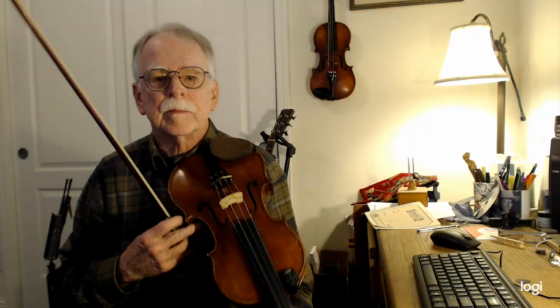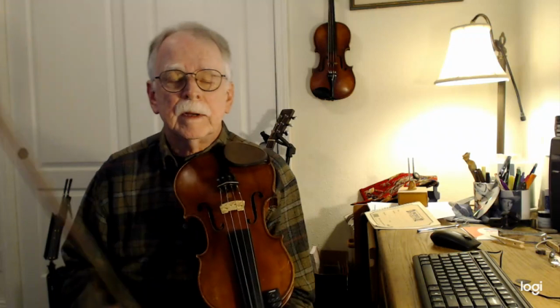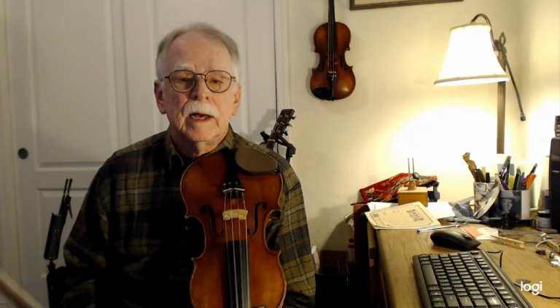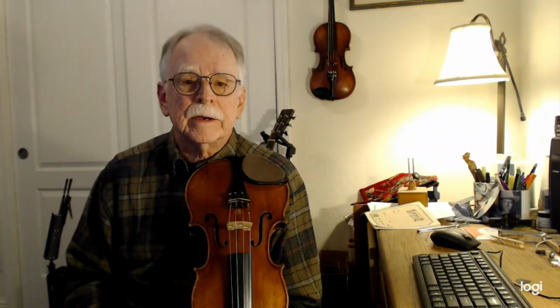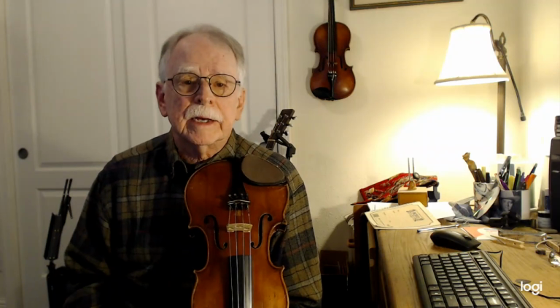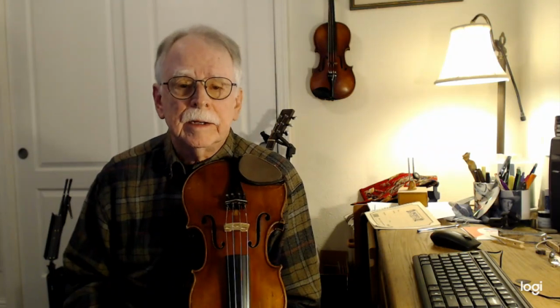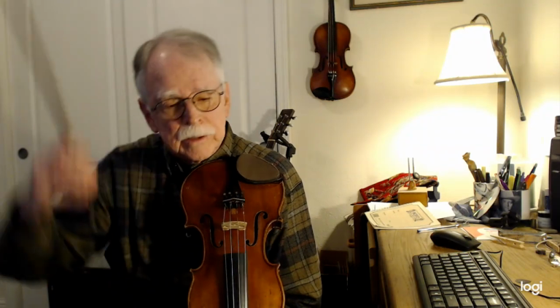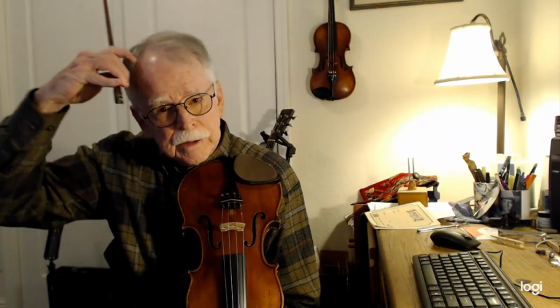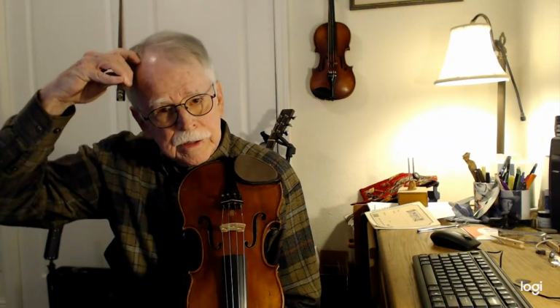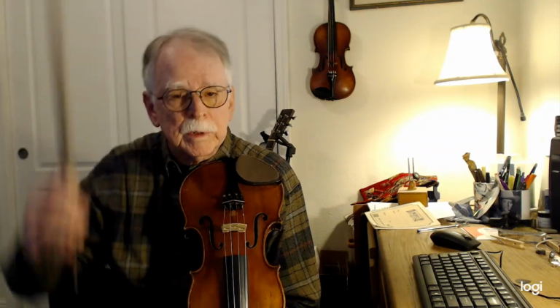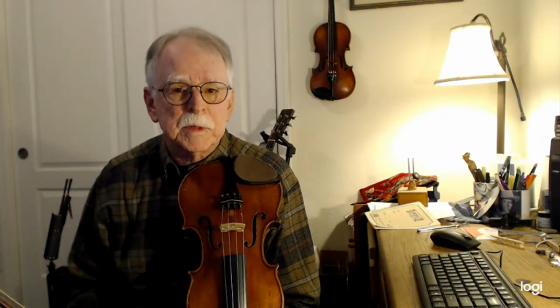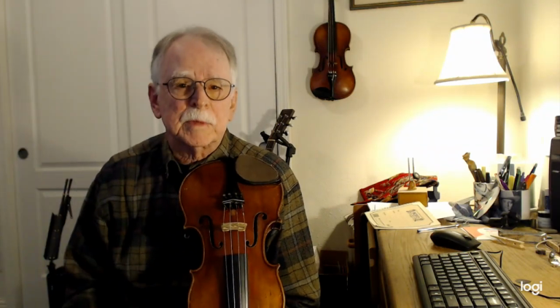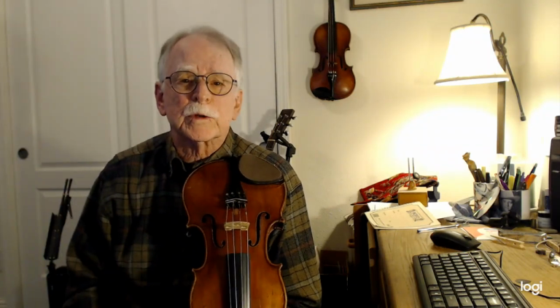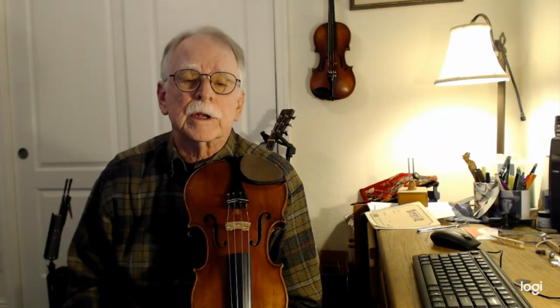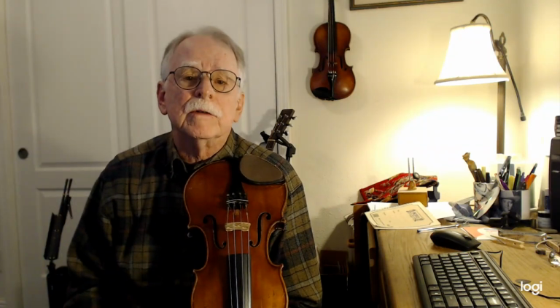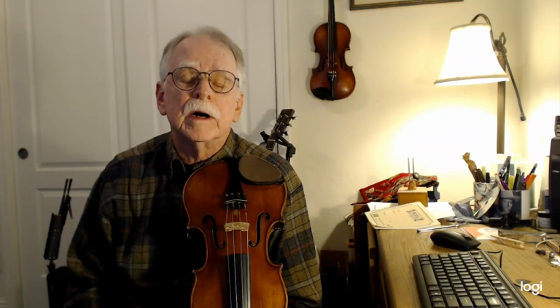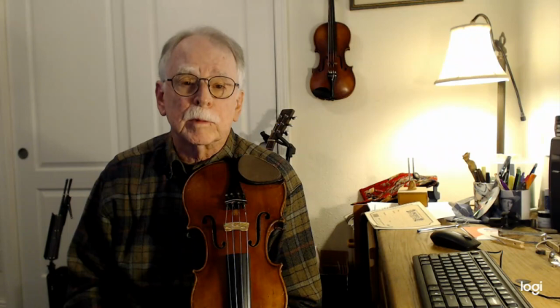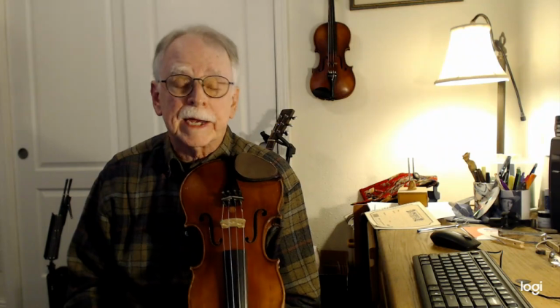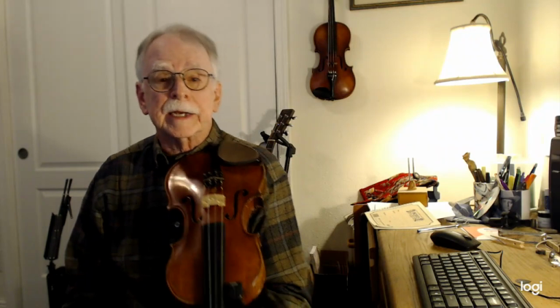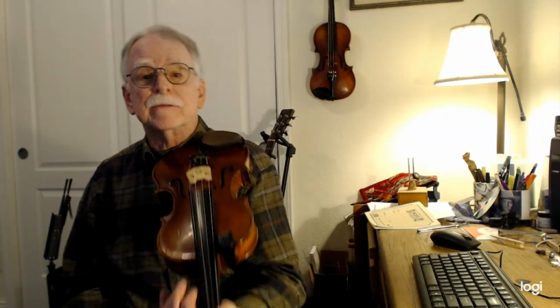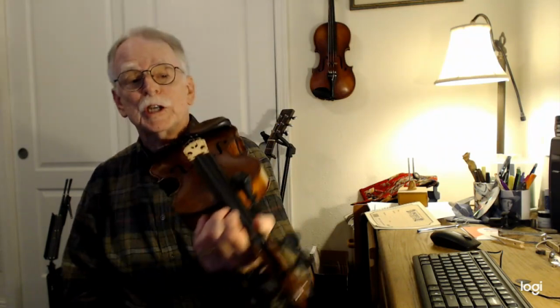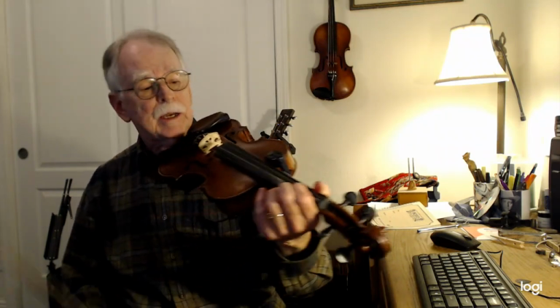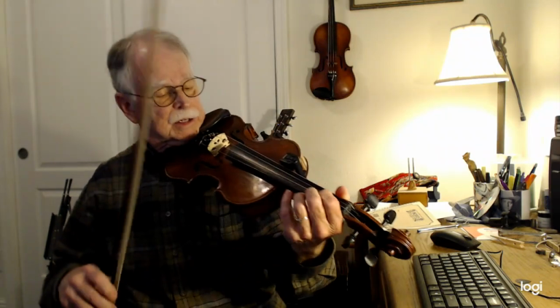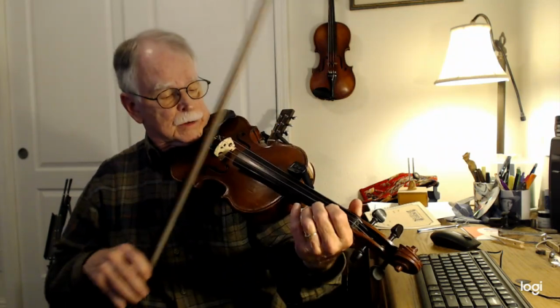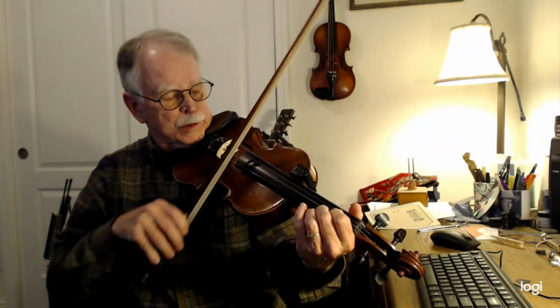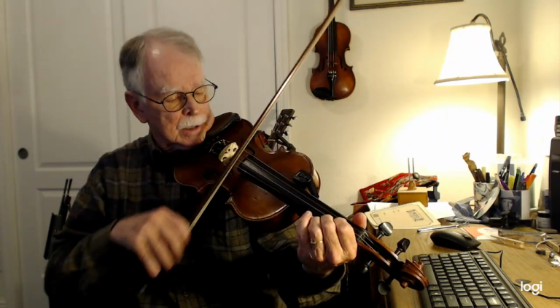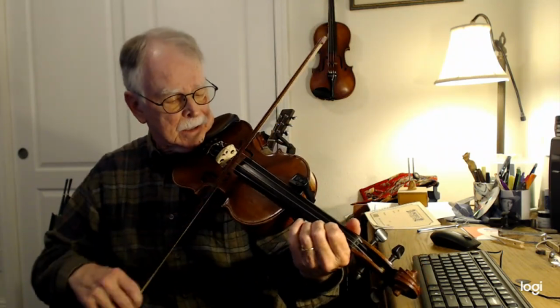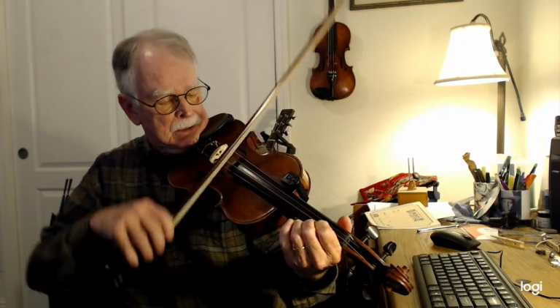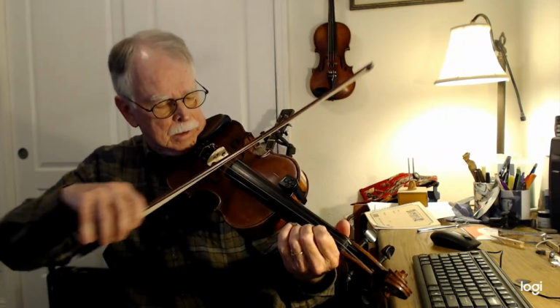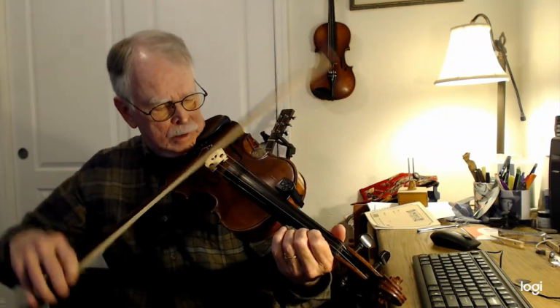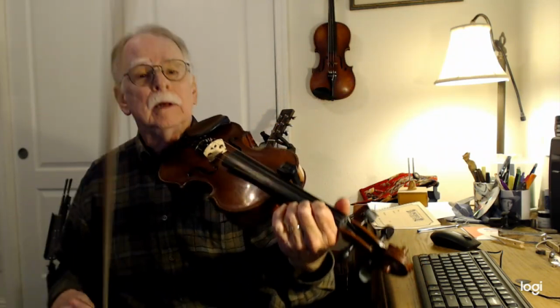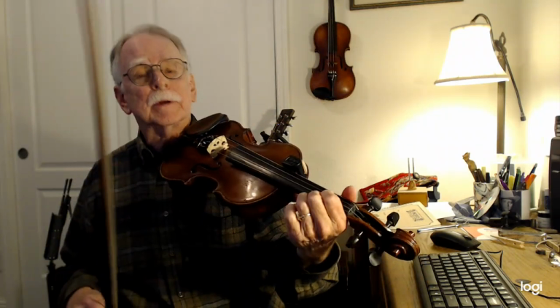Hi there again. This is the William Stepp version of Rebel Raid in the key of G, standard tuning. Here we go.